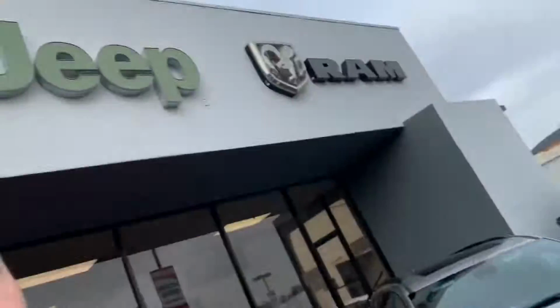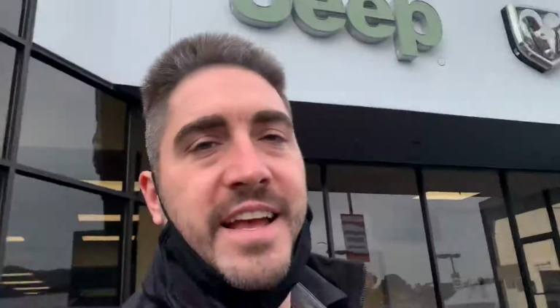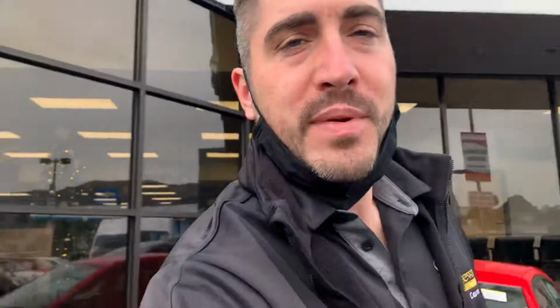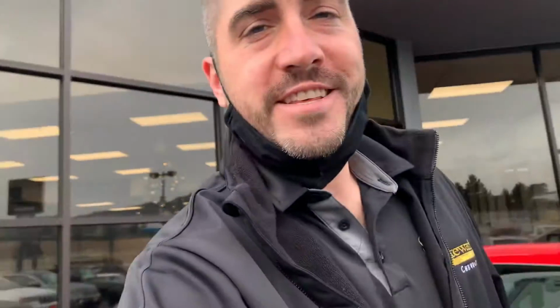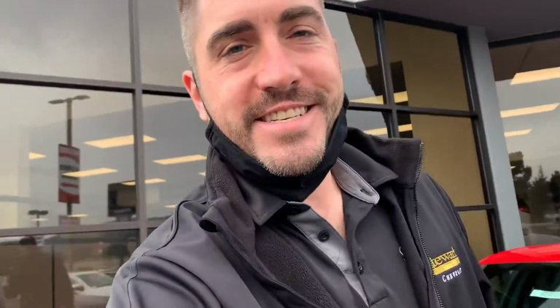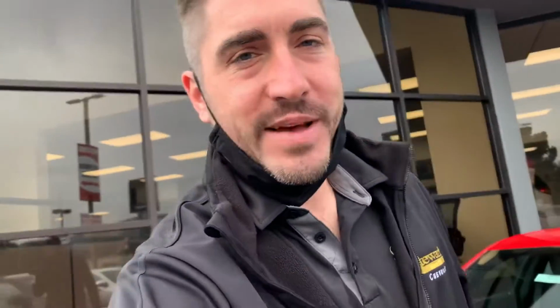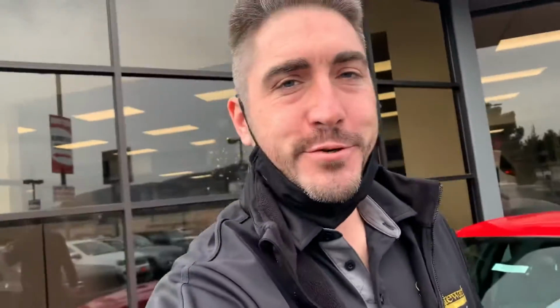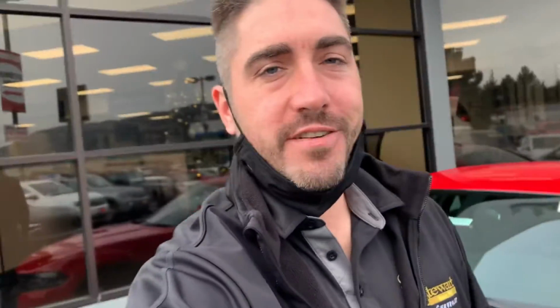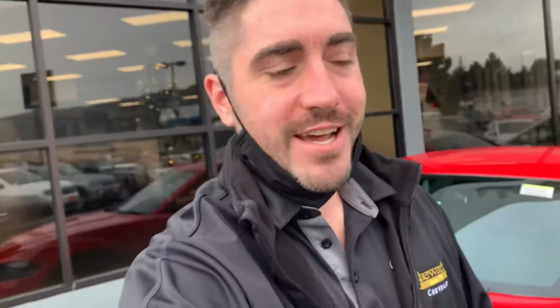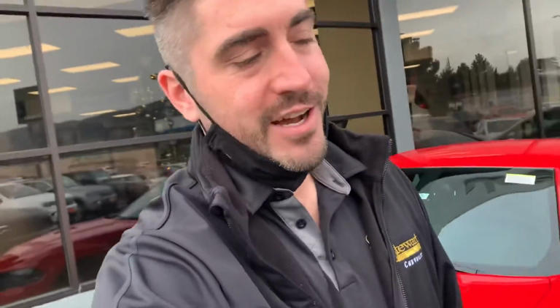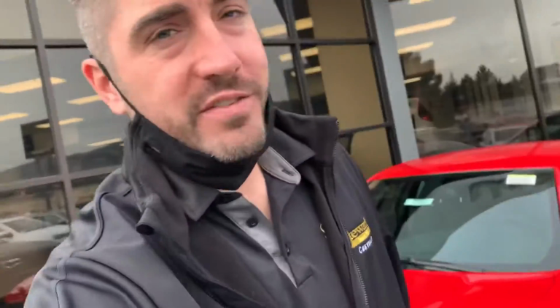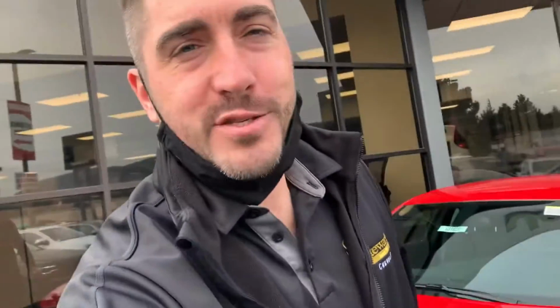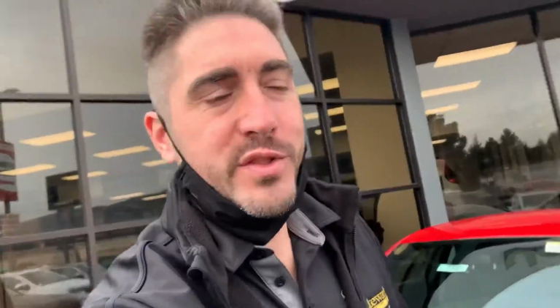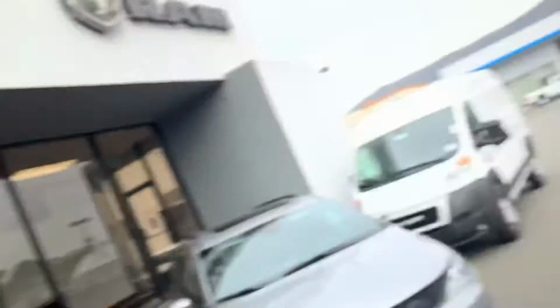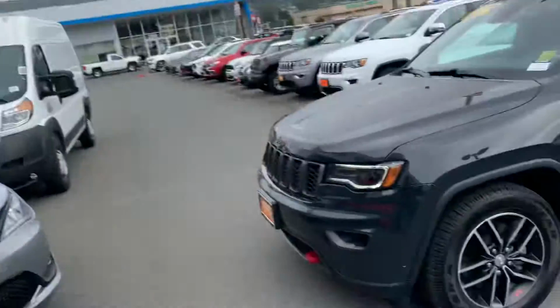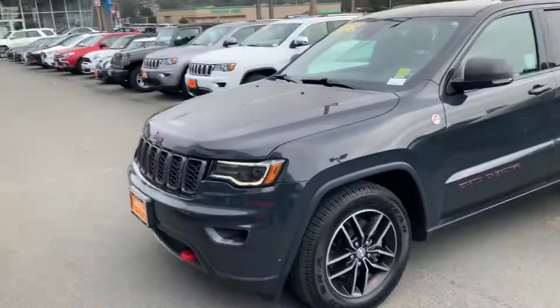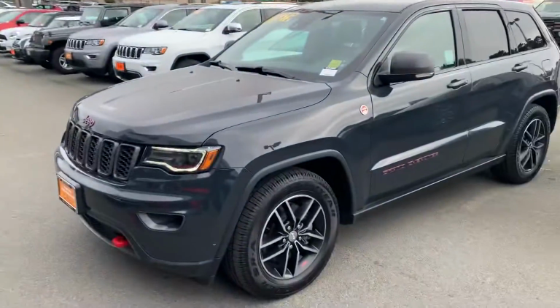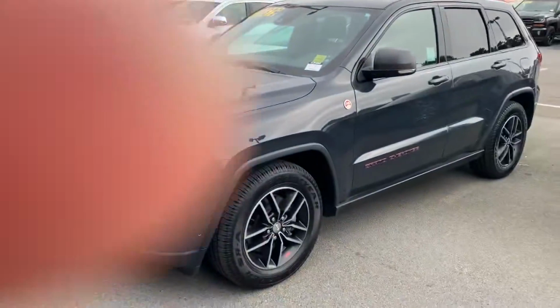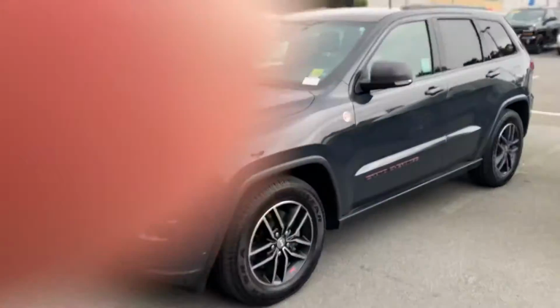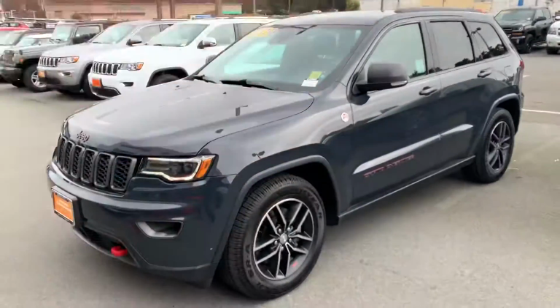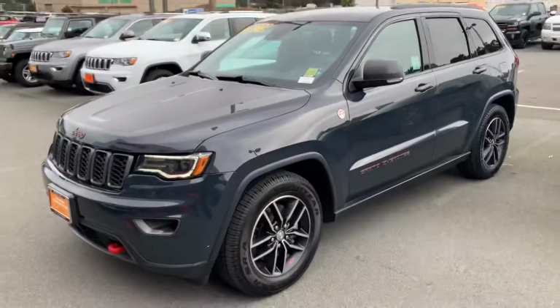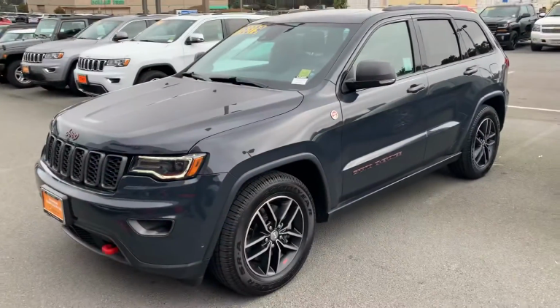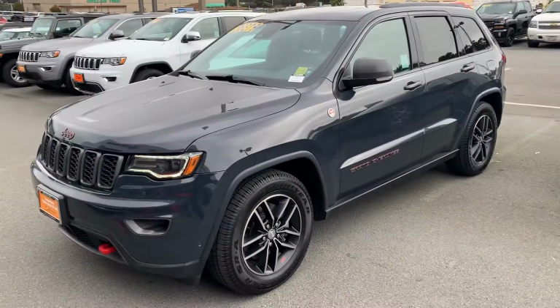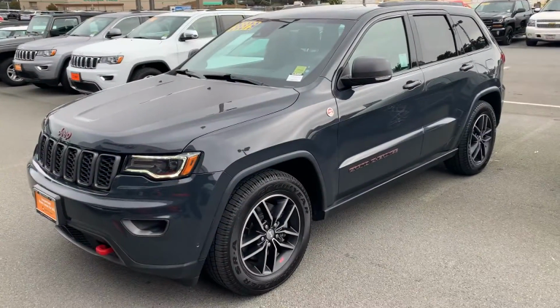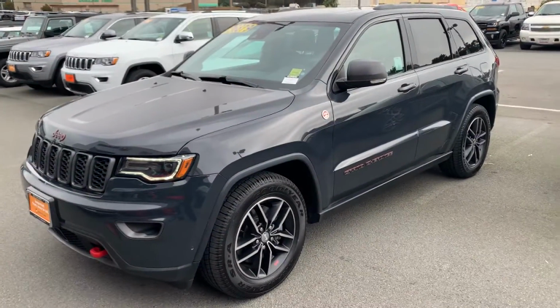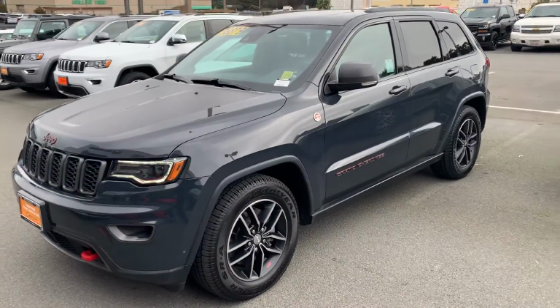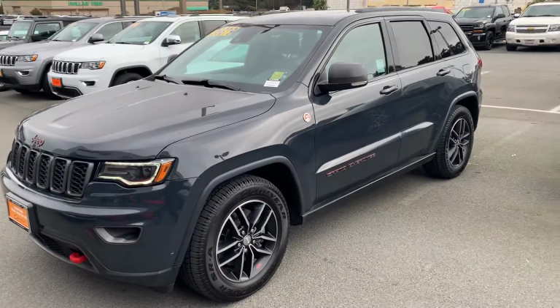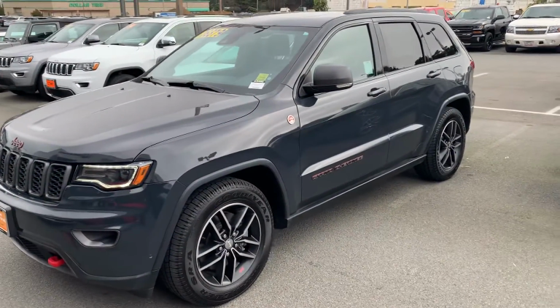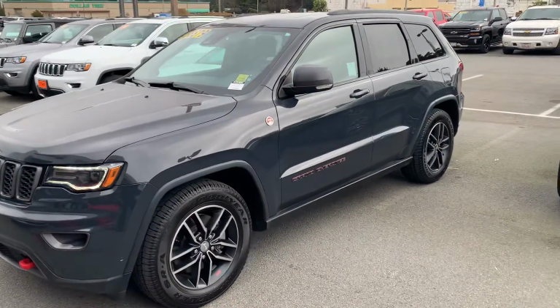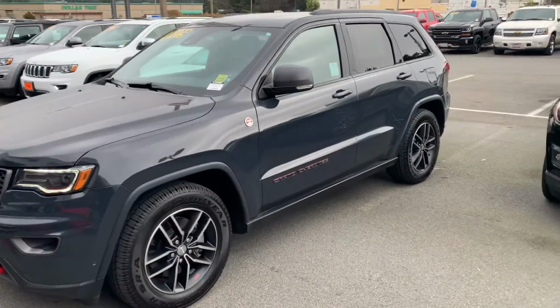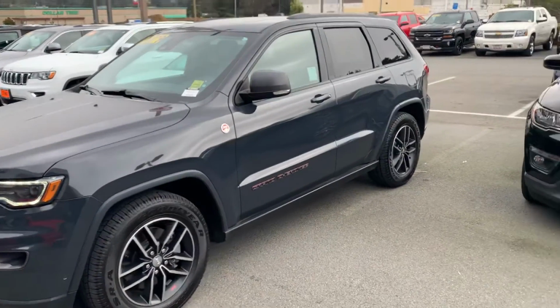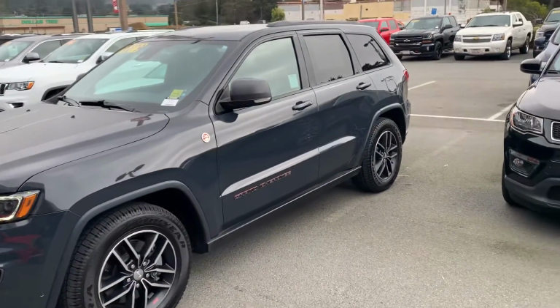Hey Mary, this is Tim at Stuart's Chevrolet. I hope everything is well with you. I want to give you a better look at the Jeep Grand Cherokee that you inquired about online.